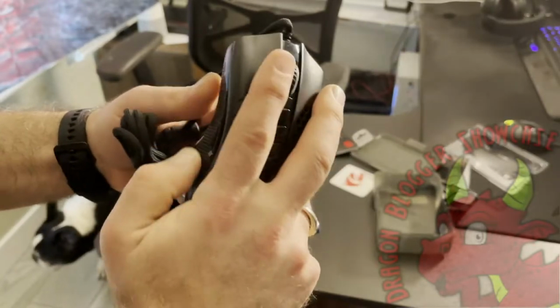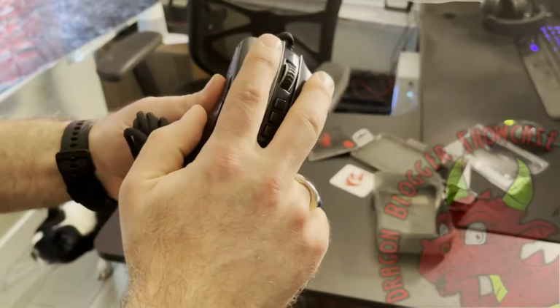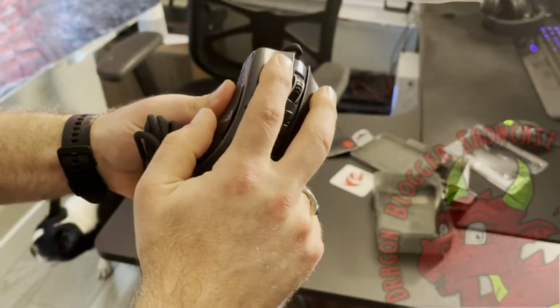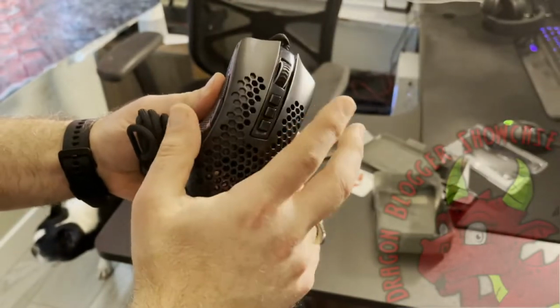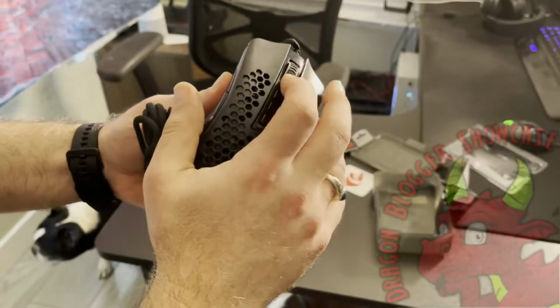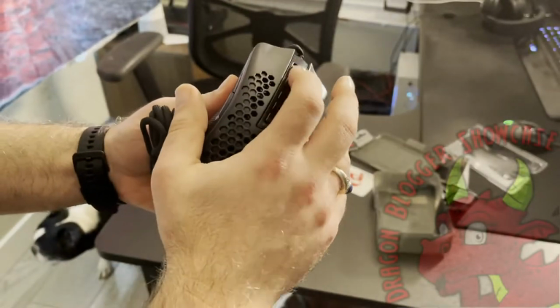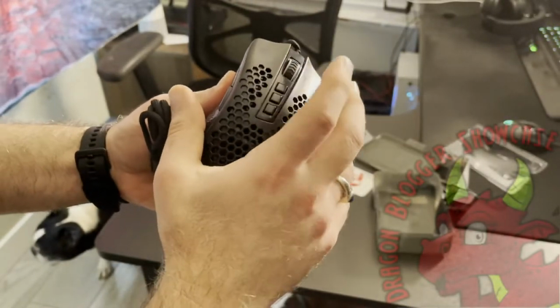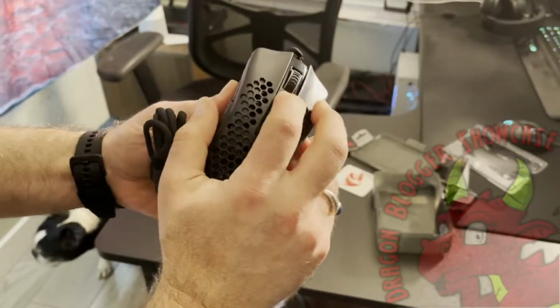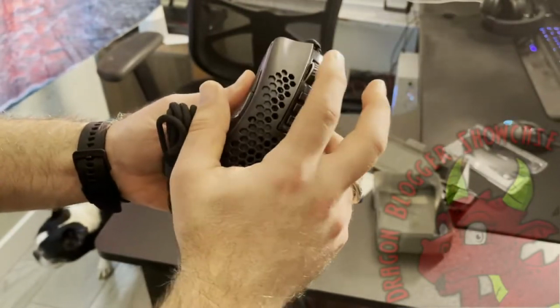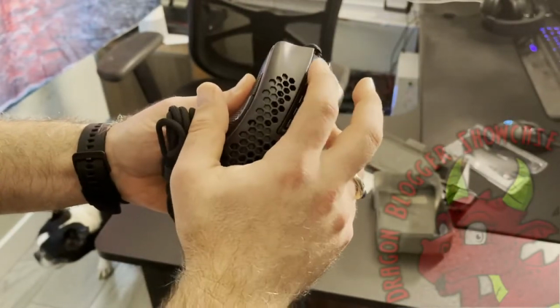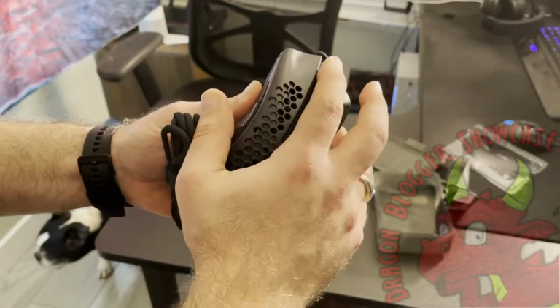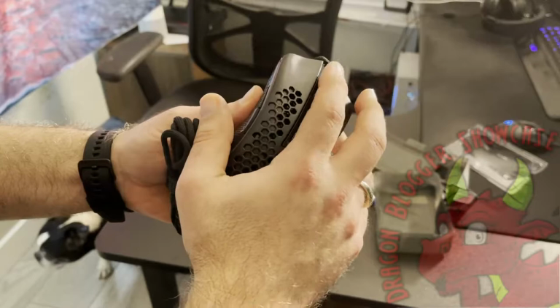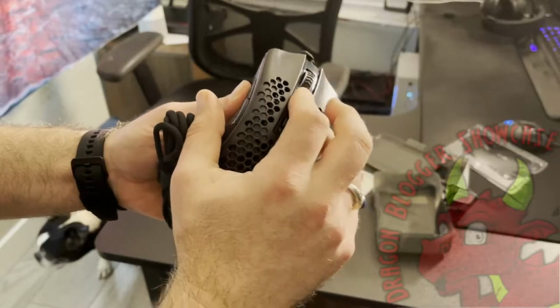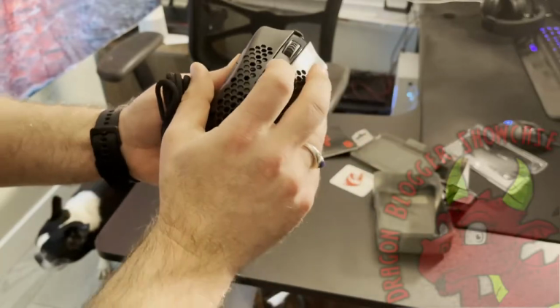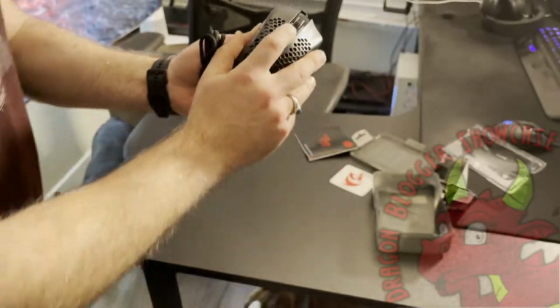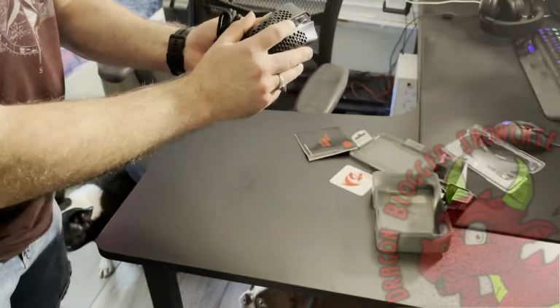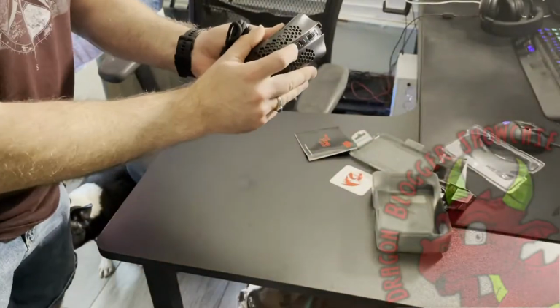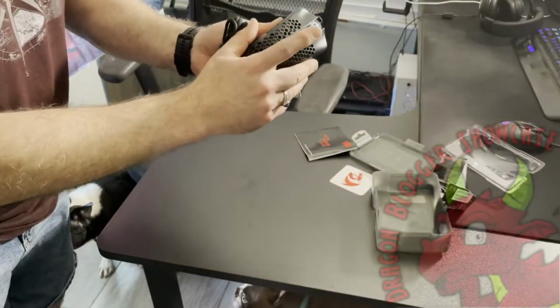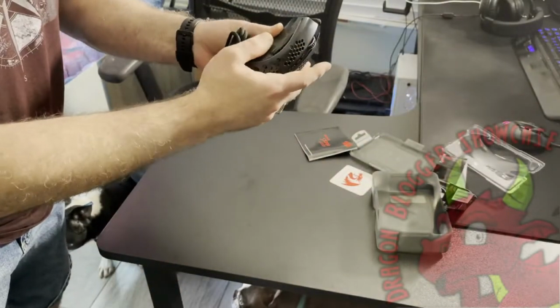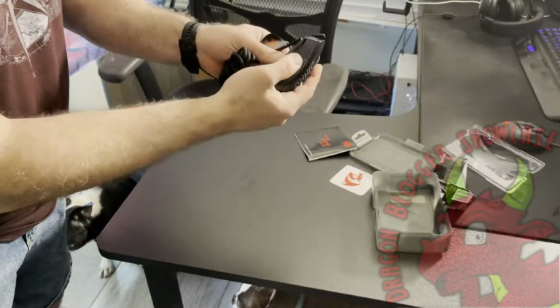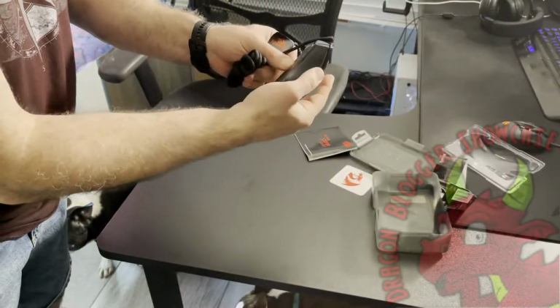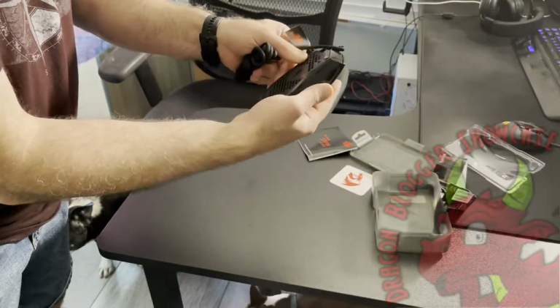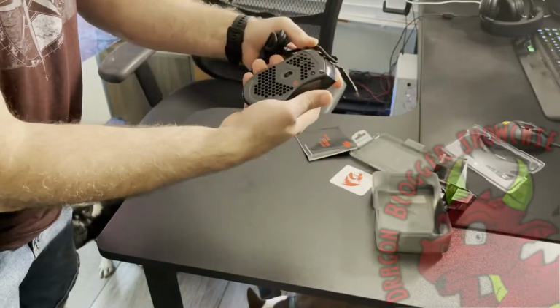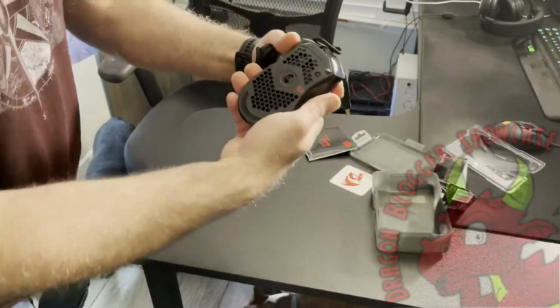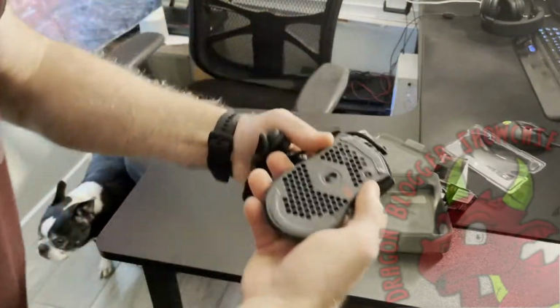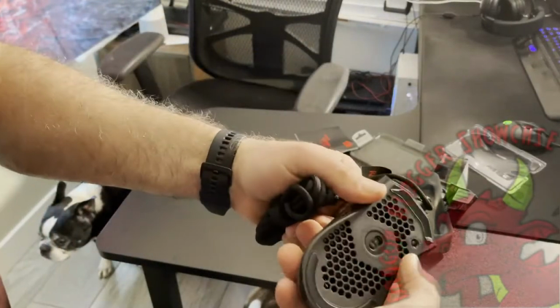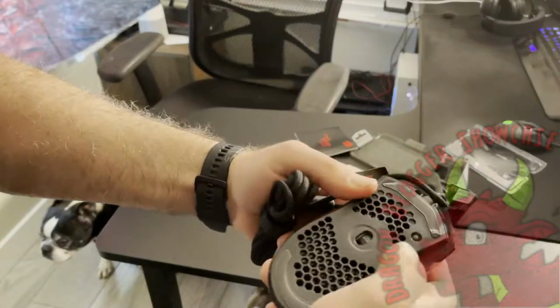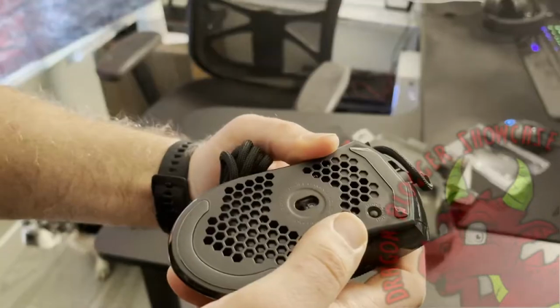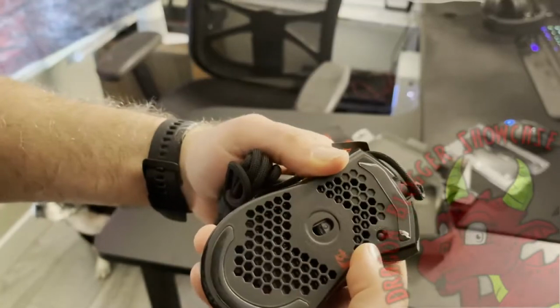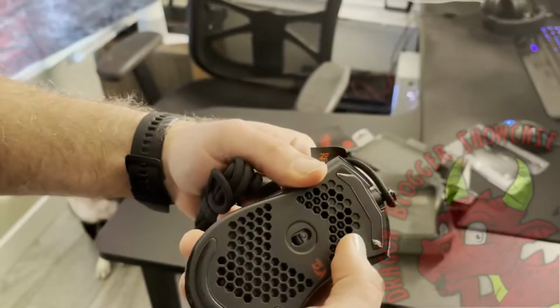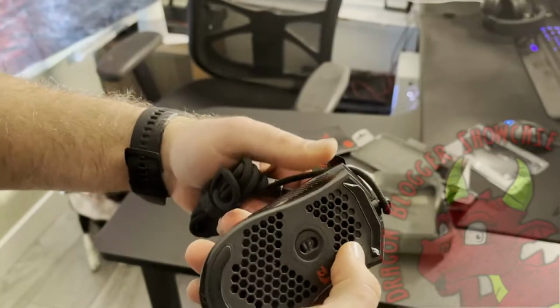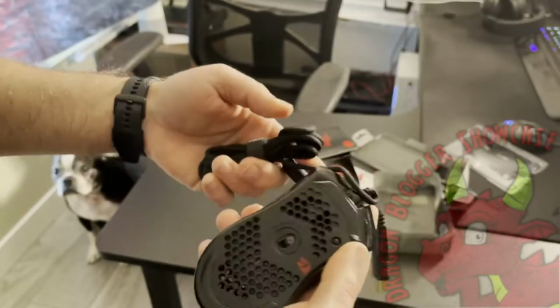The buttons are very clicky. The scroll wheel is adjustable so you can make it where you can hear the clicks or not. It's got the DPI settings, two thumb buttons, and of course your mode switch down at the bottom.